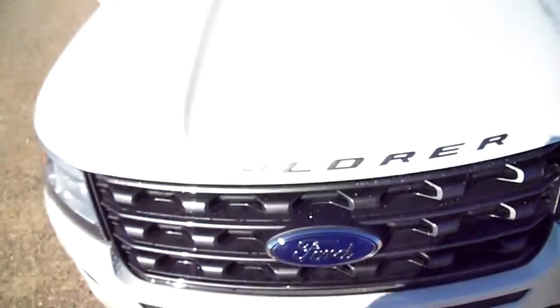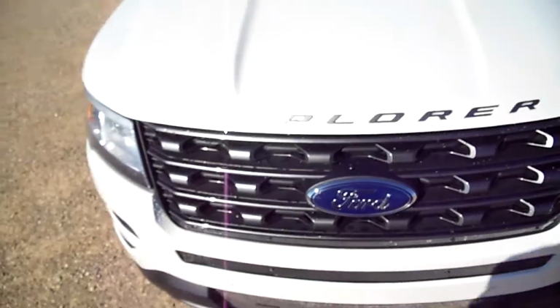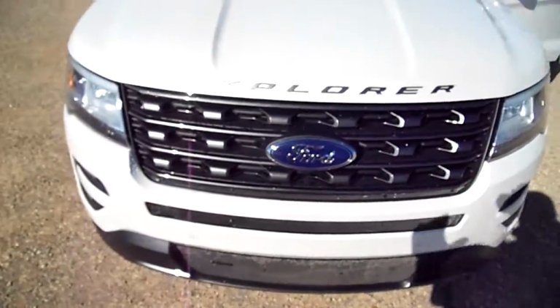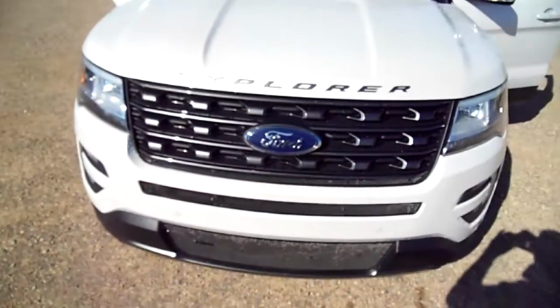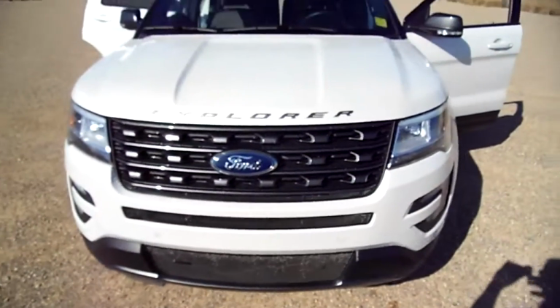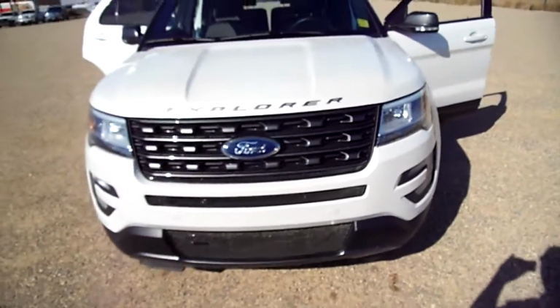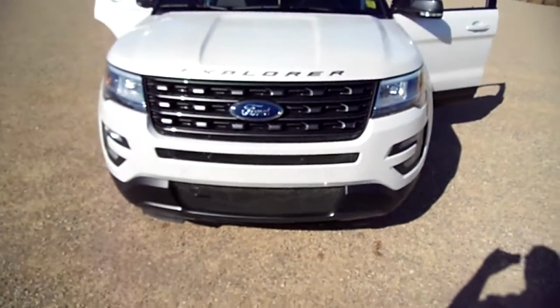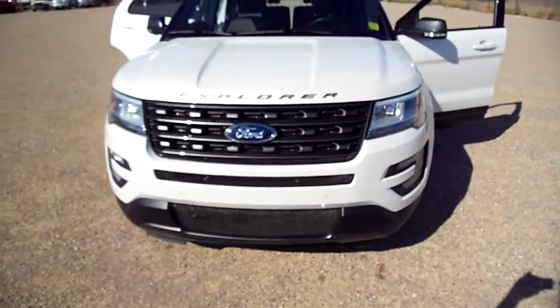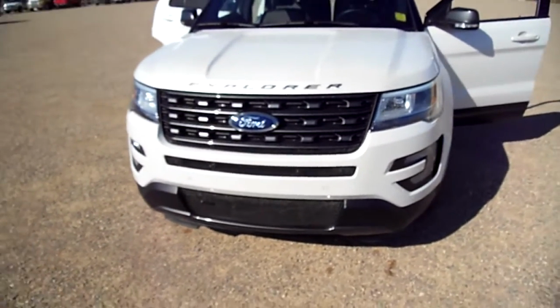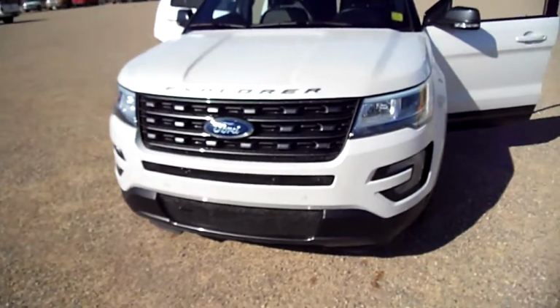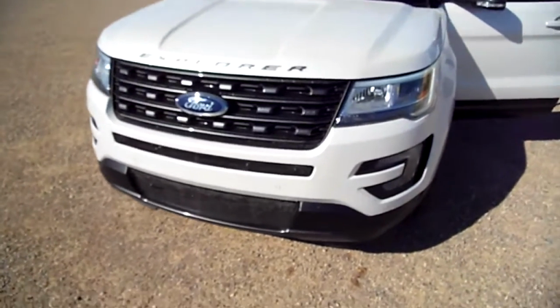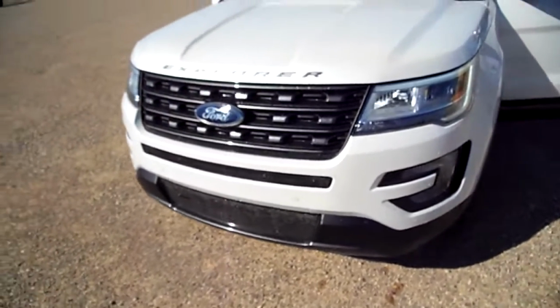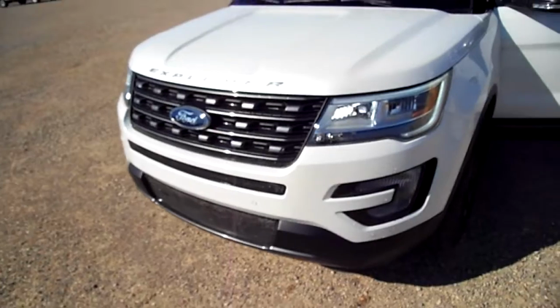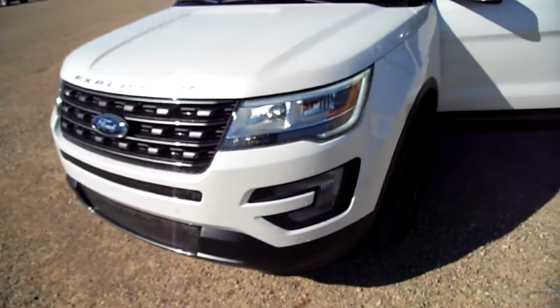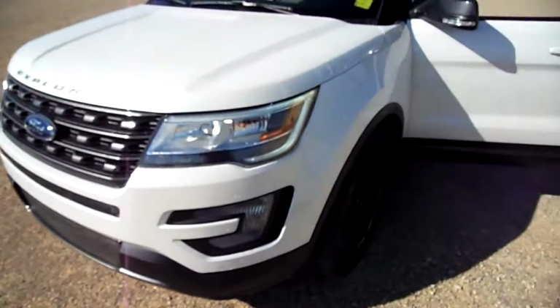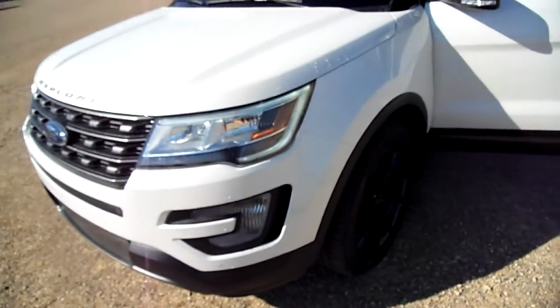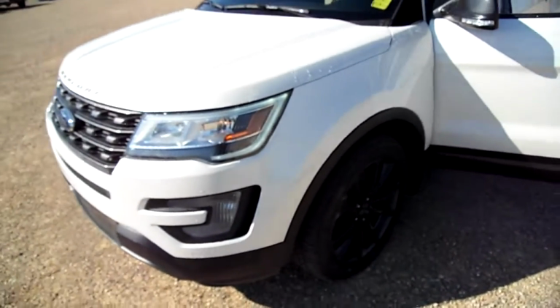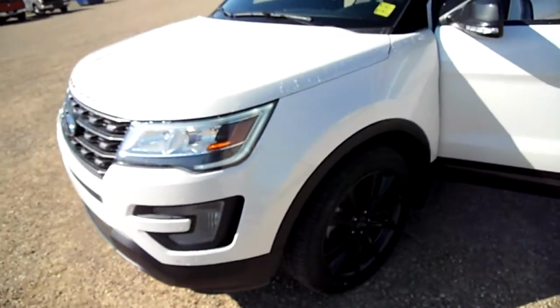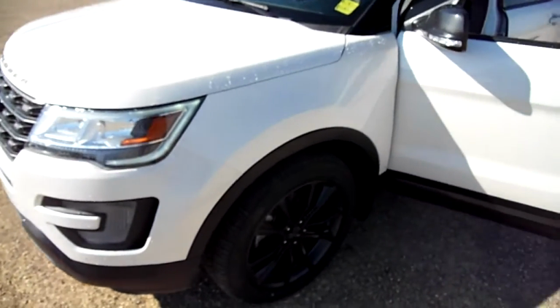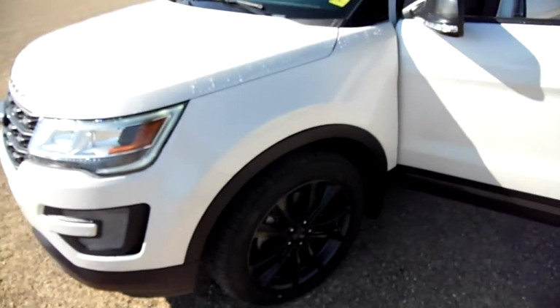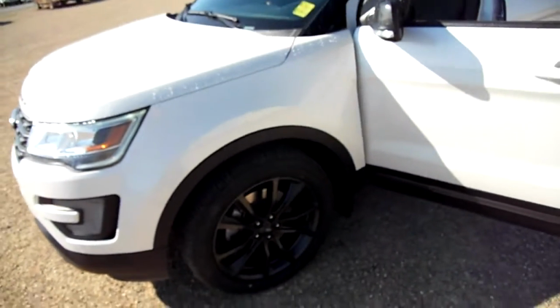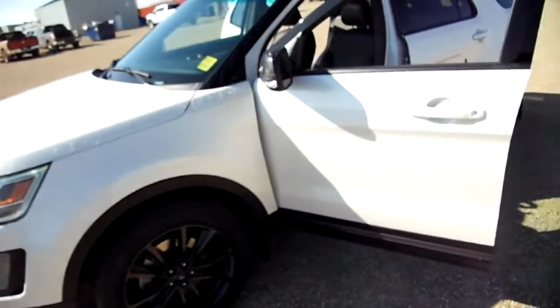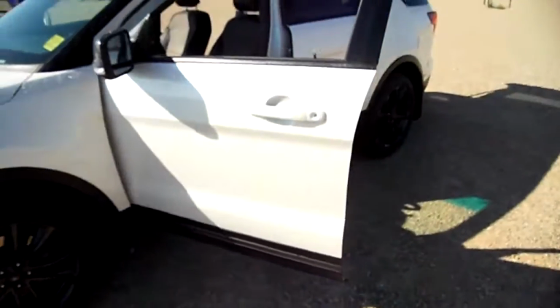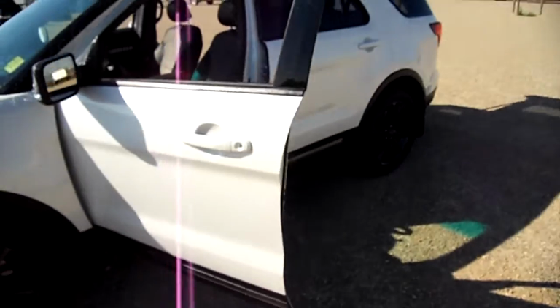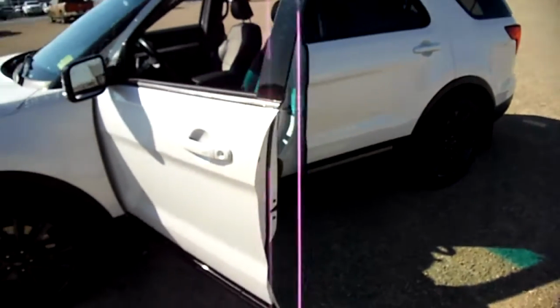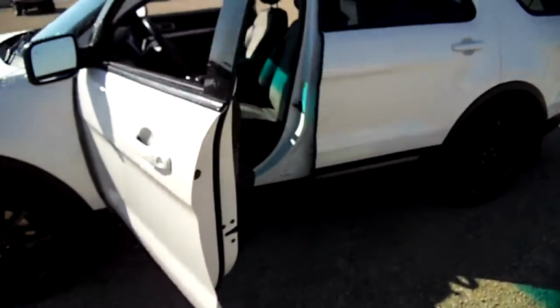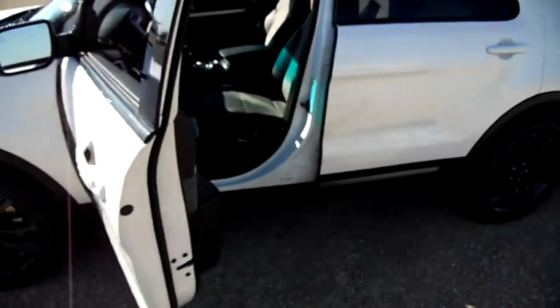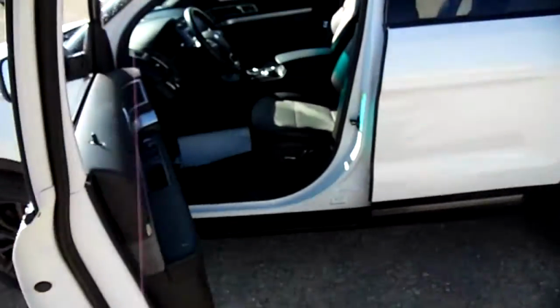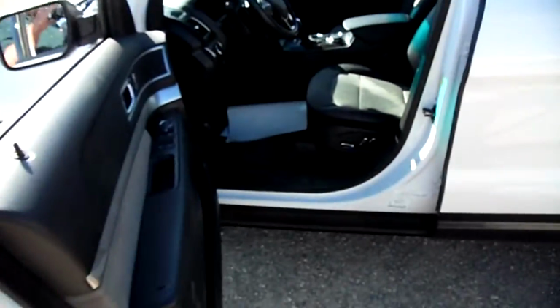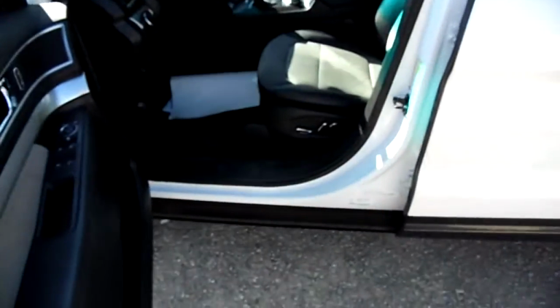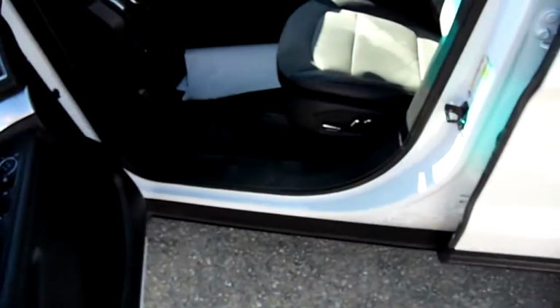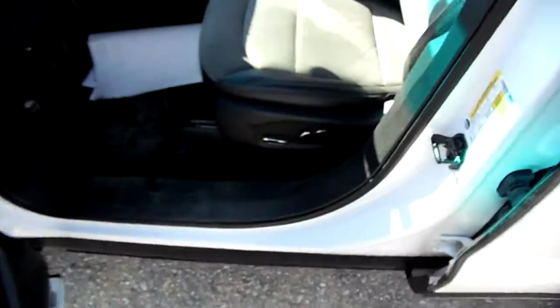Hello everybody! Nick Skiba here with a Ford Explorer in Pearl White, or Platinum White as they call it. This is a 2017 model and it's very well equipped. It's leather inside of course. We'll take you on a little tour.